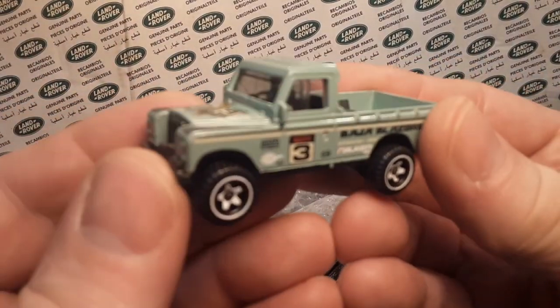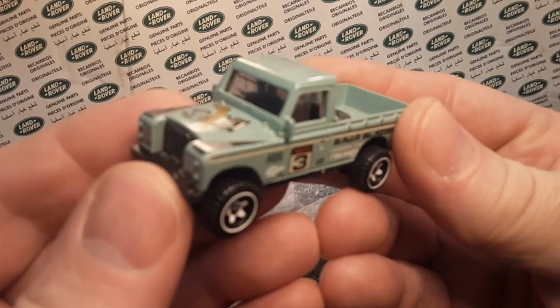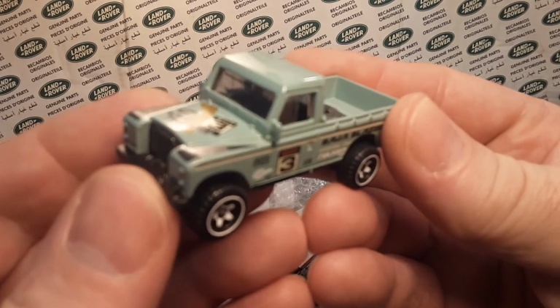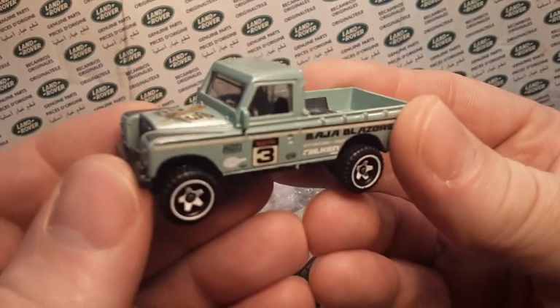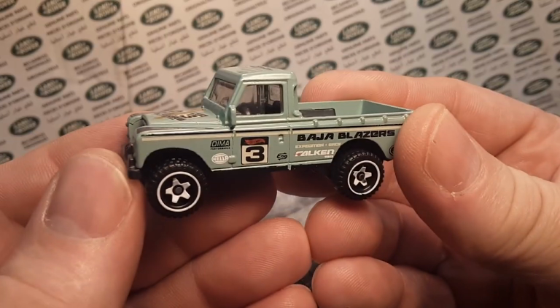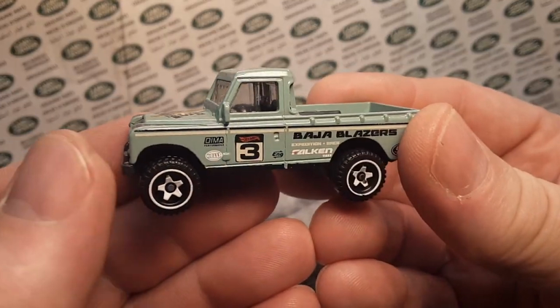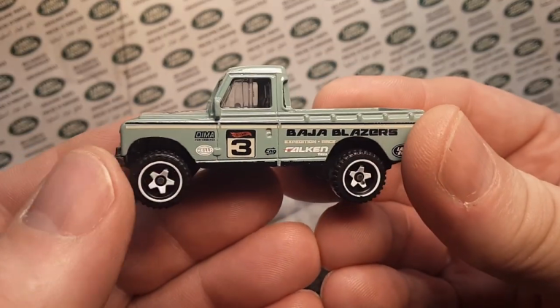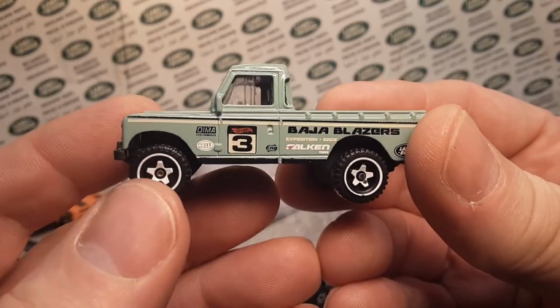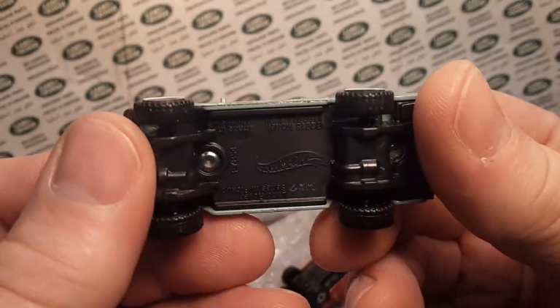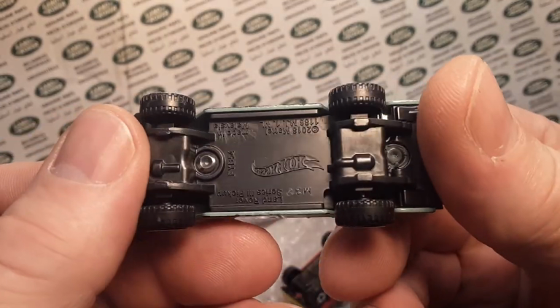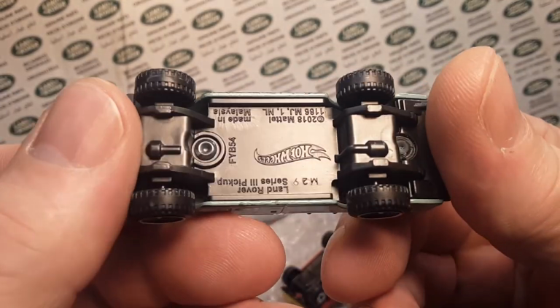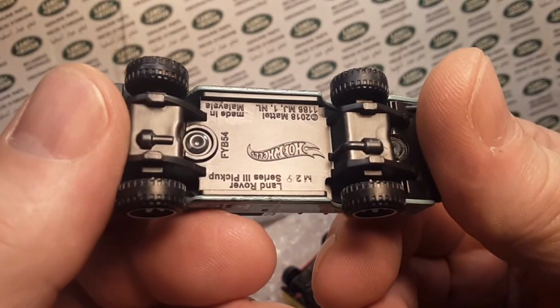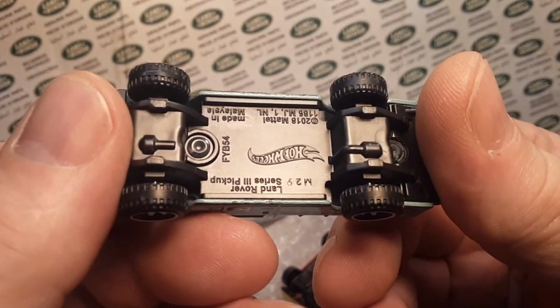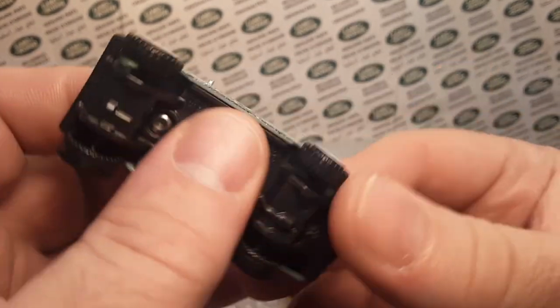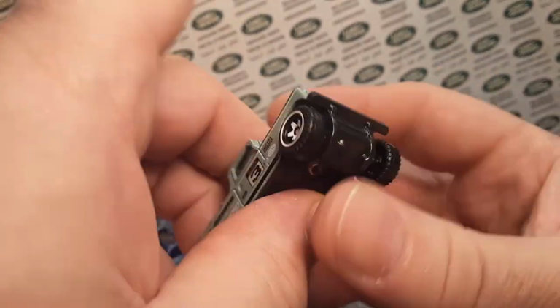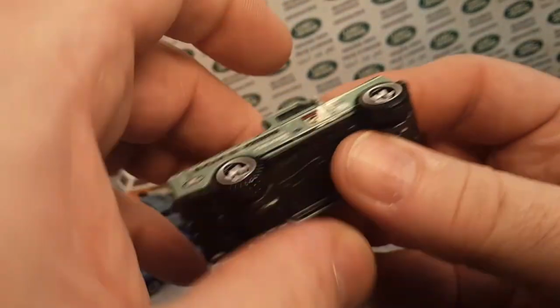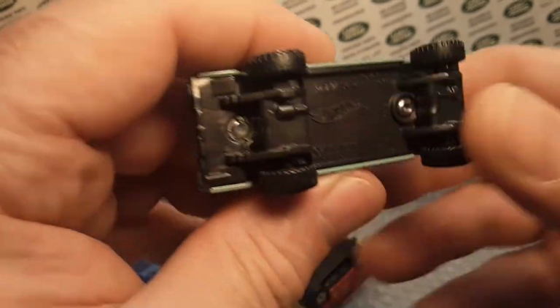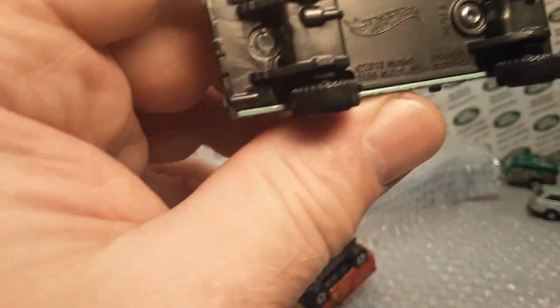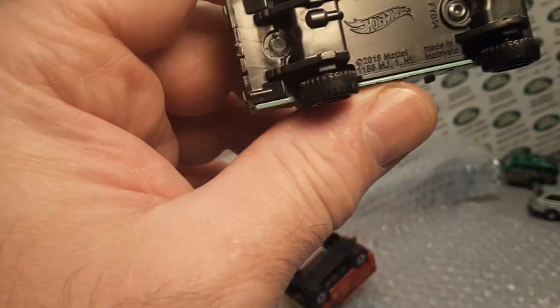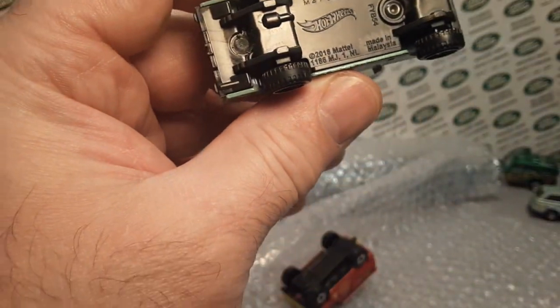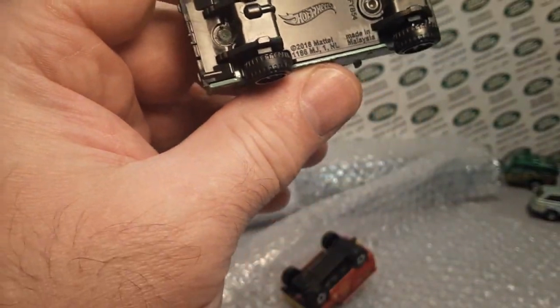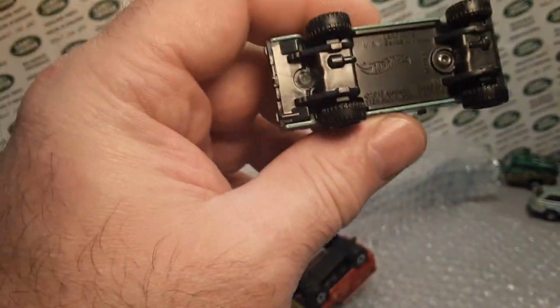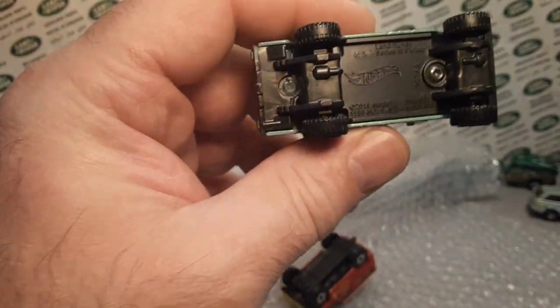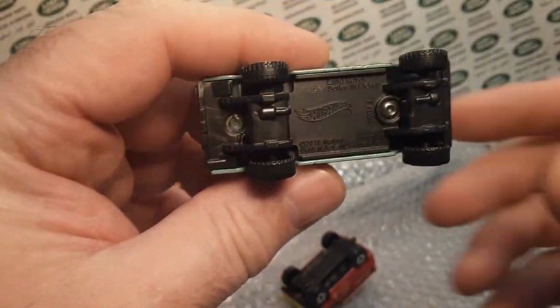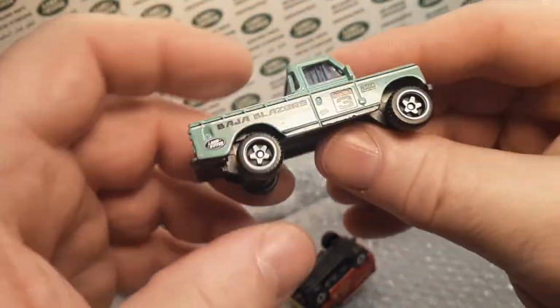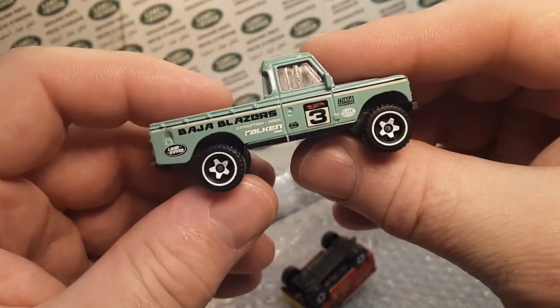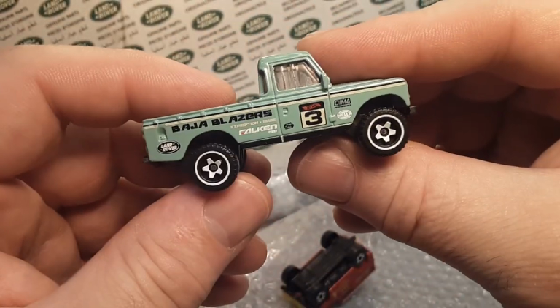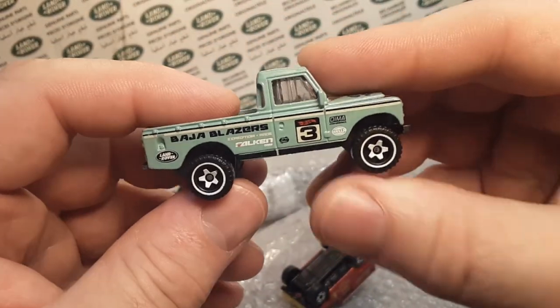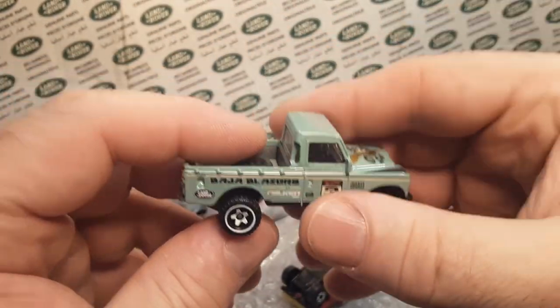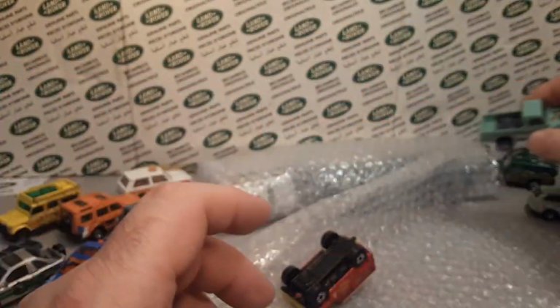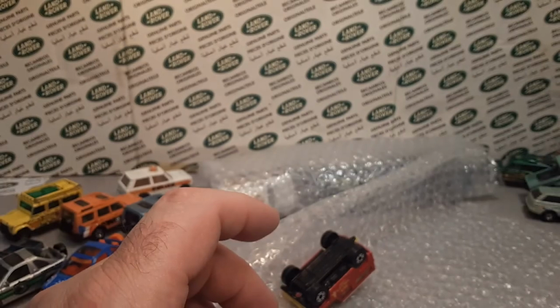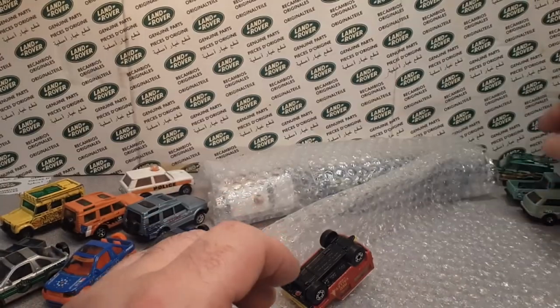Here is a newer one — the Baja. The Hot Wheels Land Rover Series 3 Baja. So that is cool. Nice to get a new one.